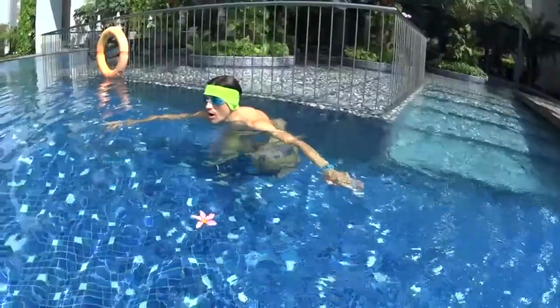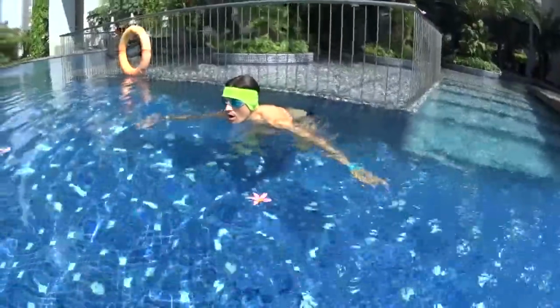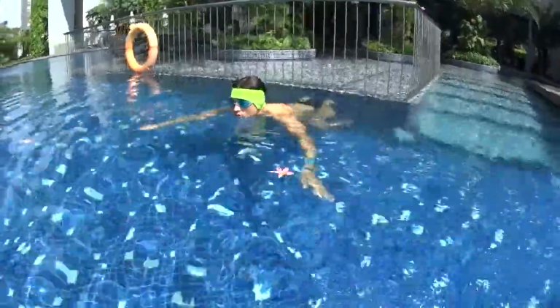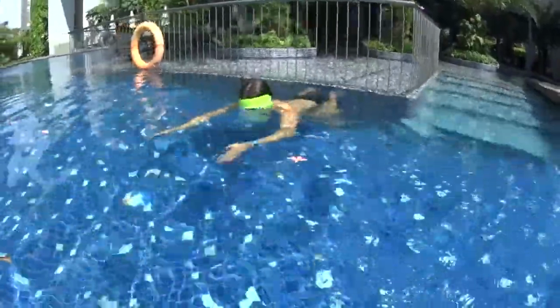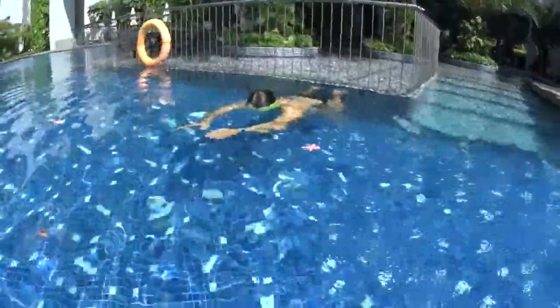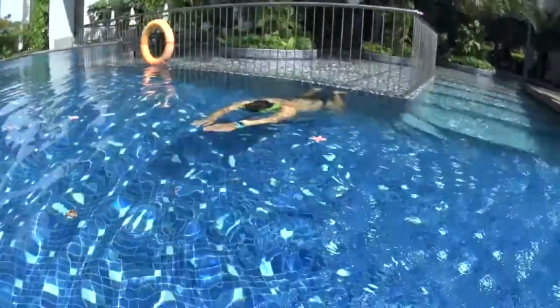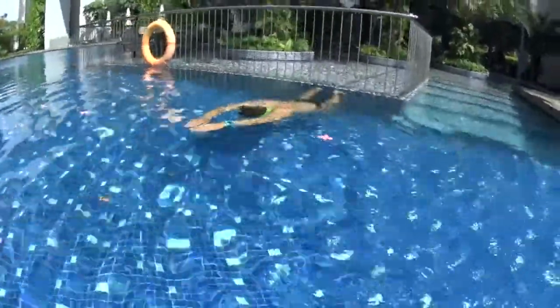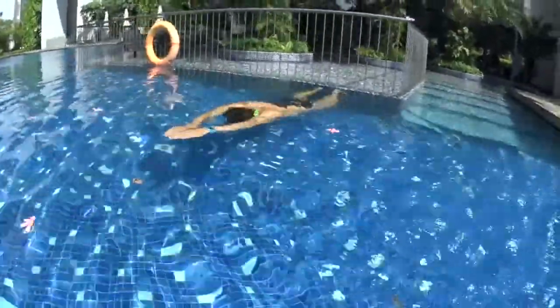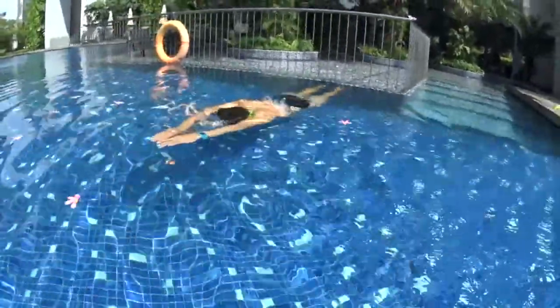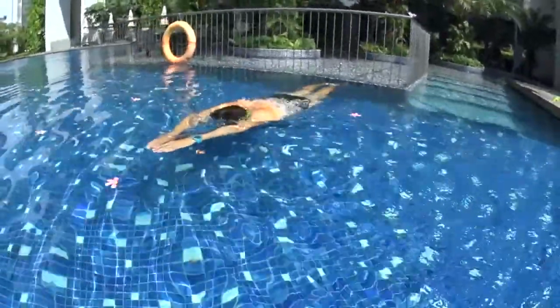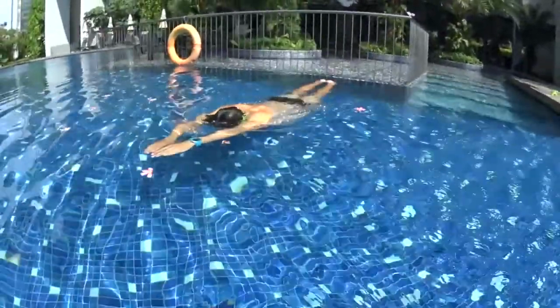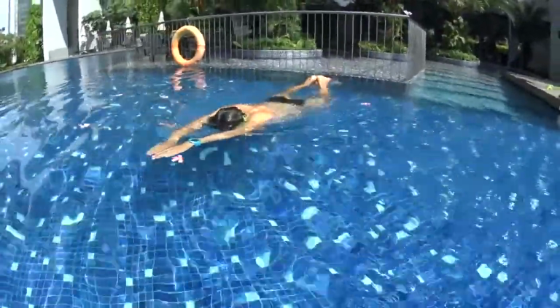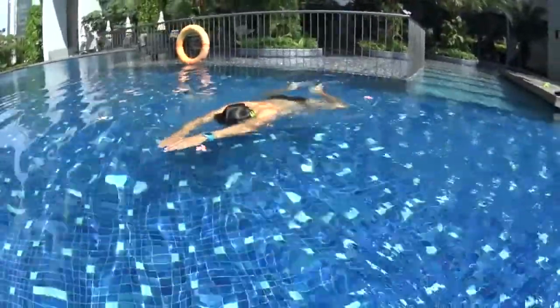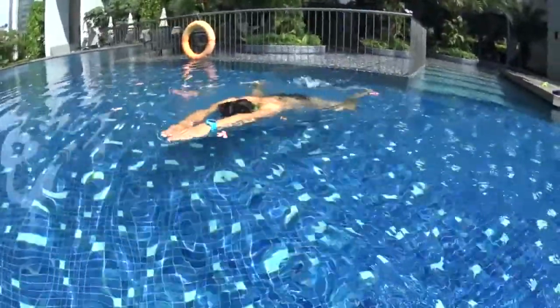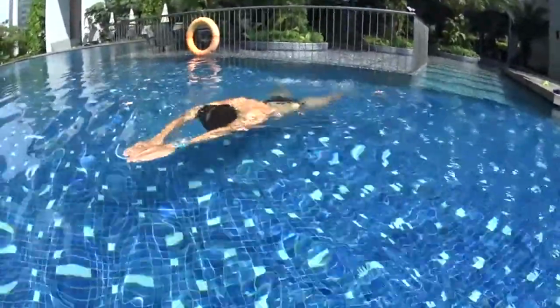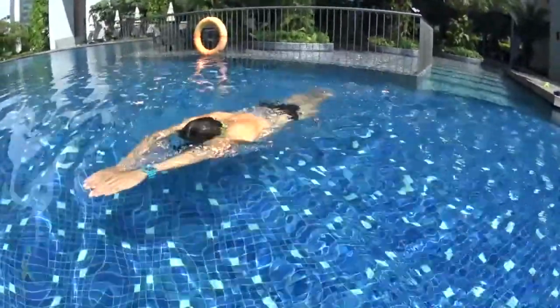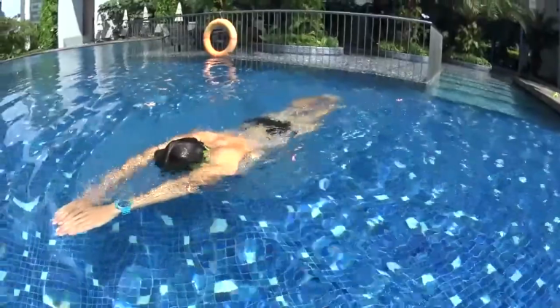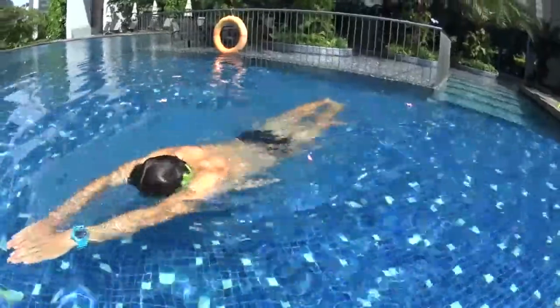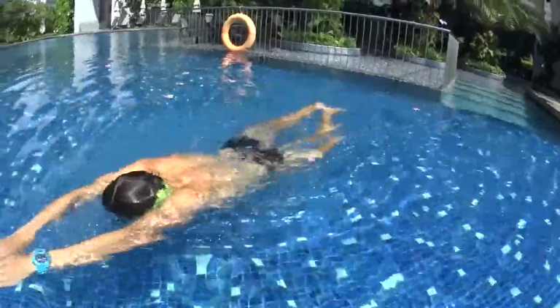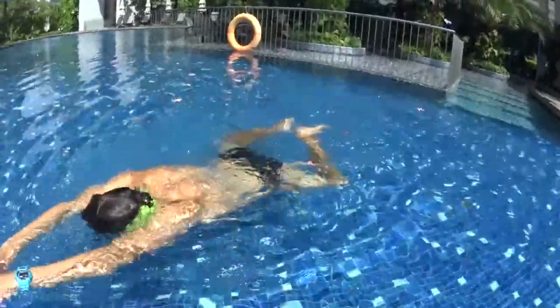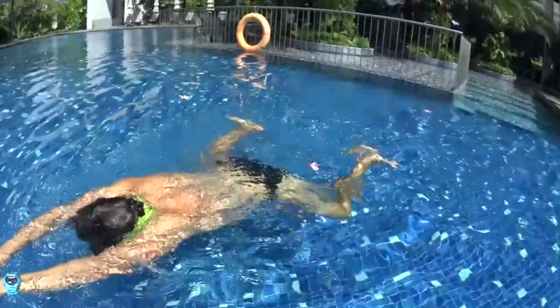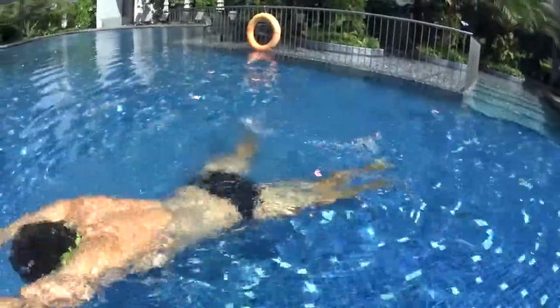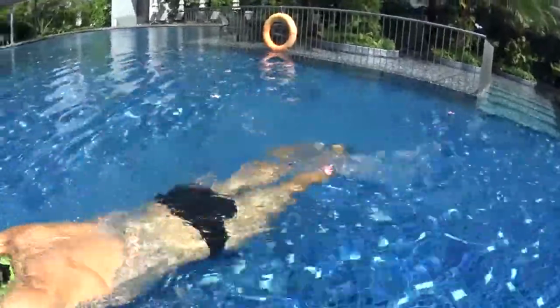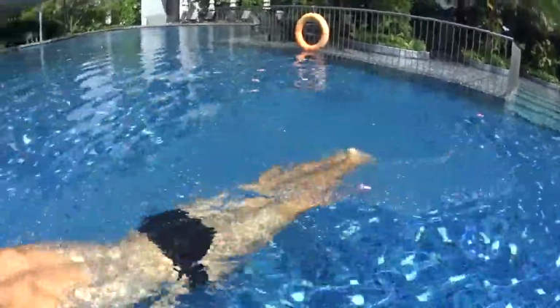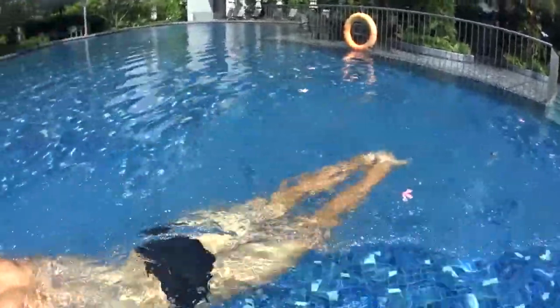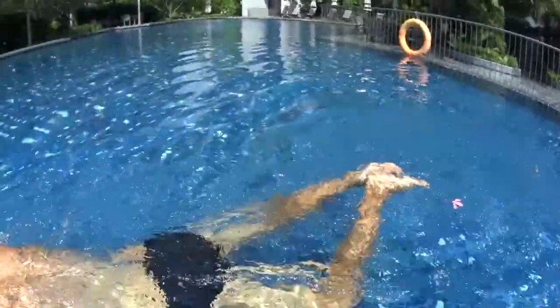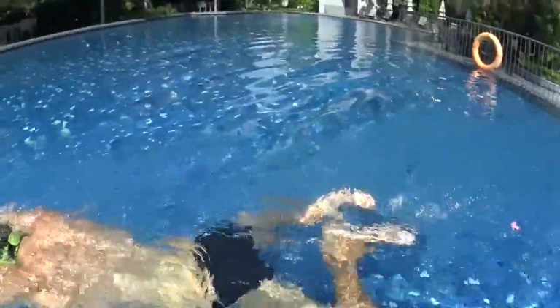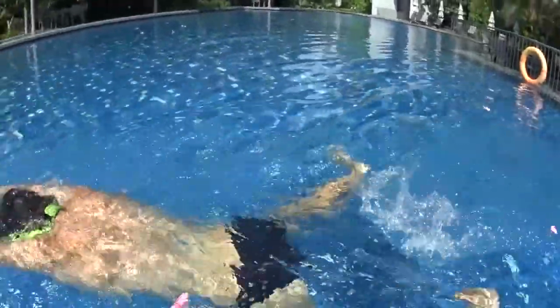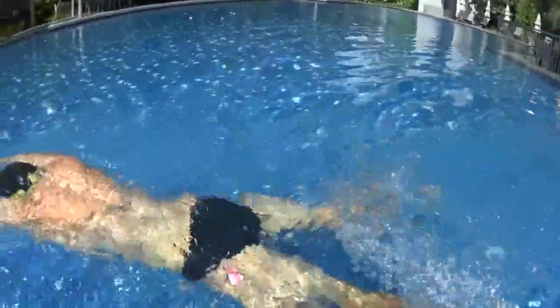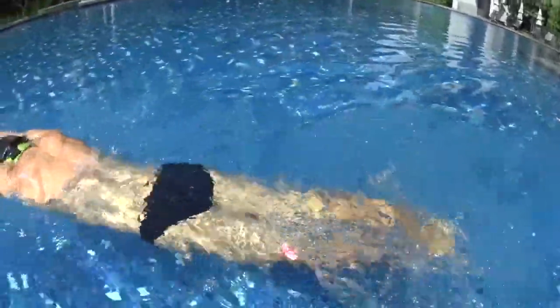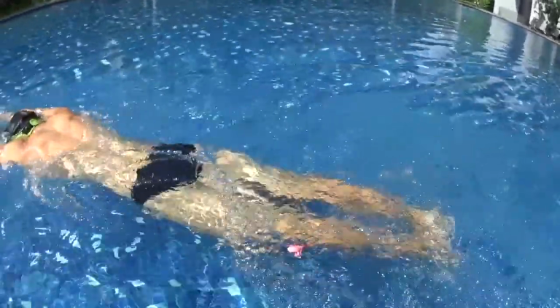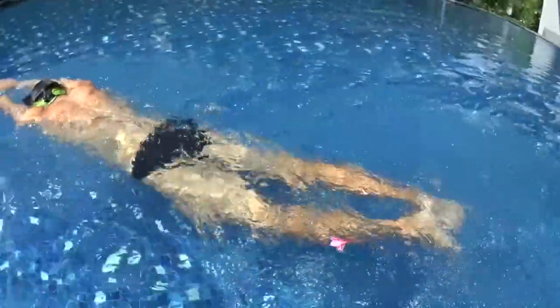Push on the wall to get into the arrow position. While you are in the arrow position, kick with your legs non-stop to reach as far as possible. Try to do 5 kicks non-stop.